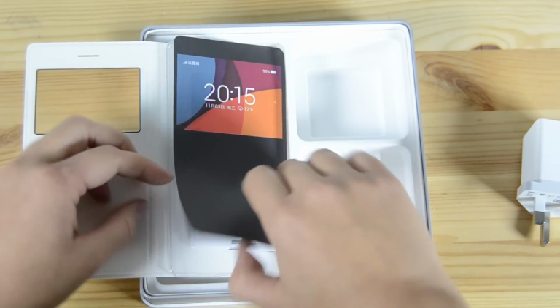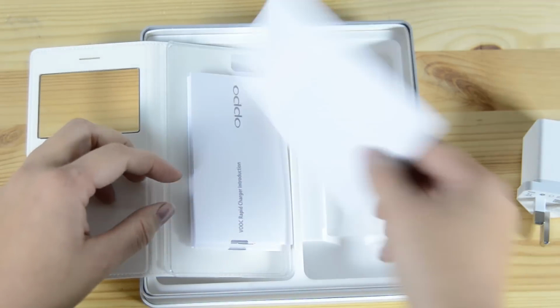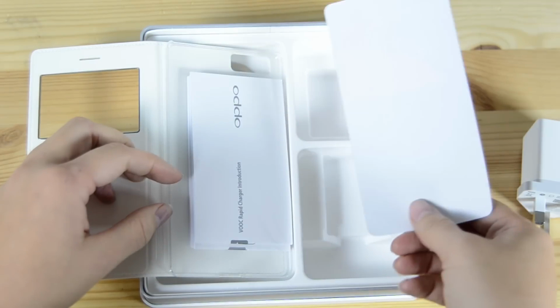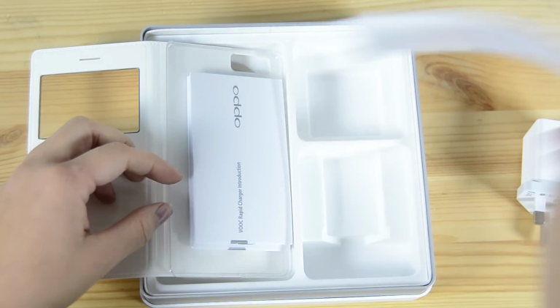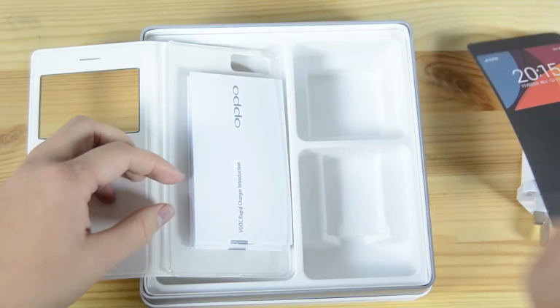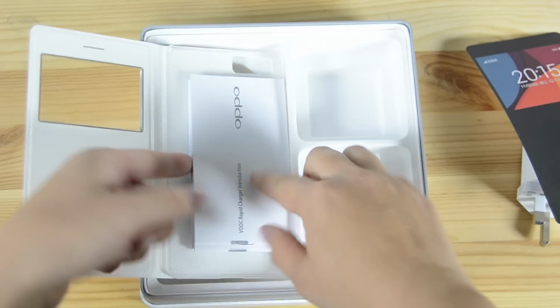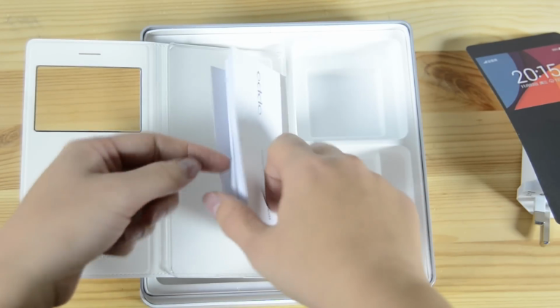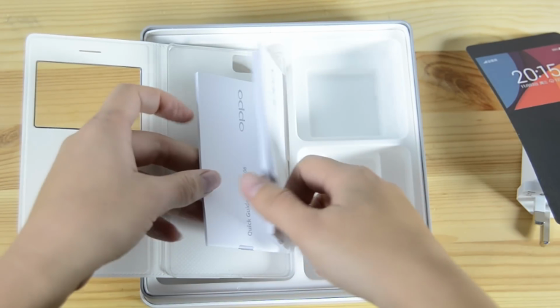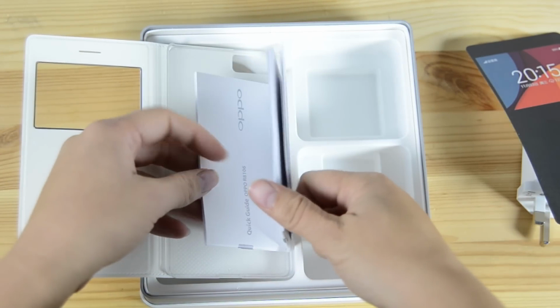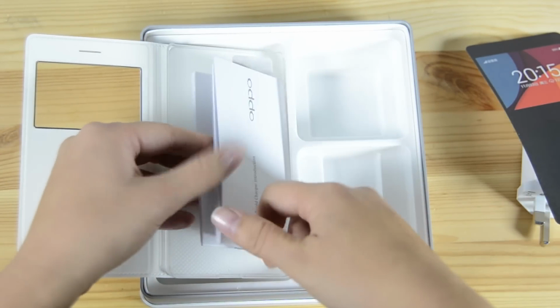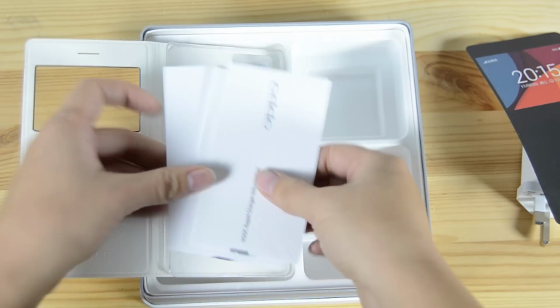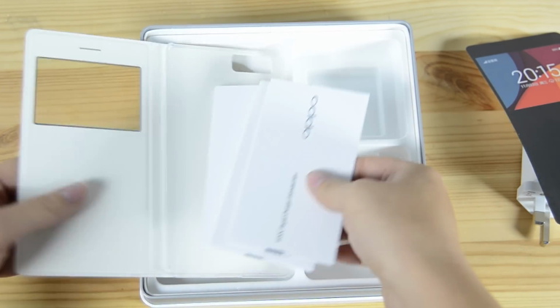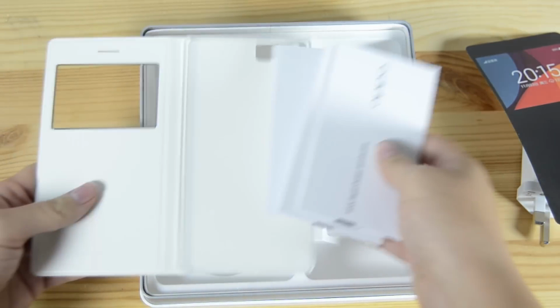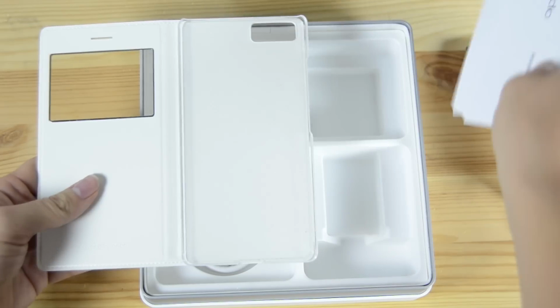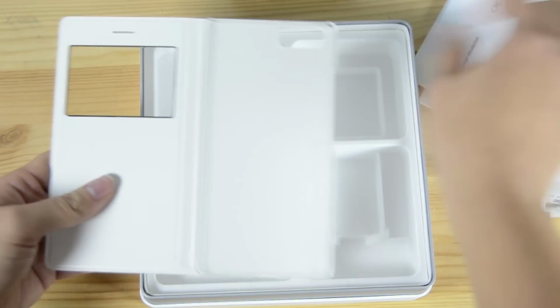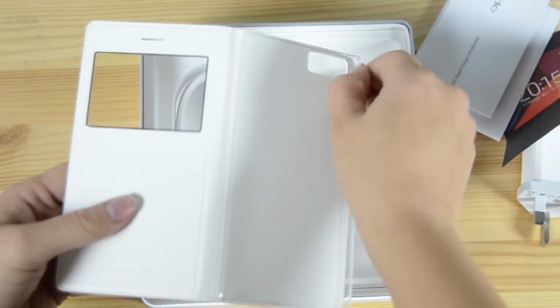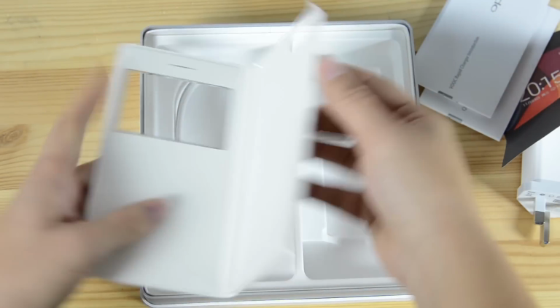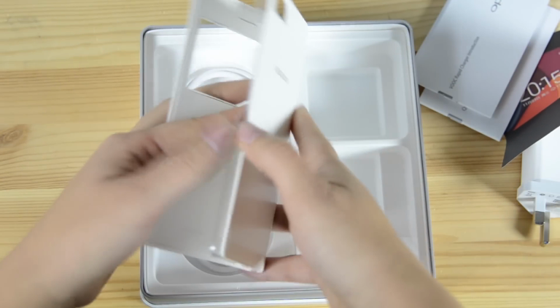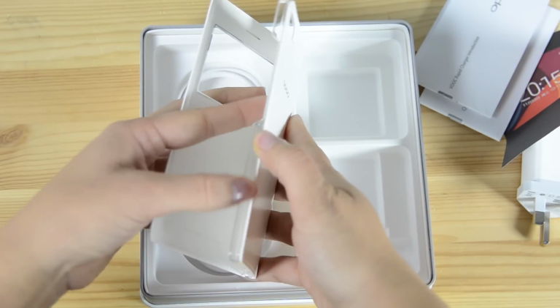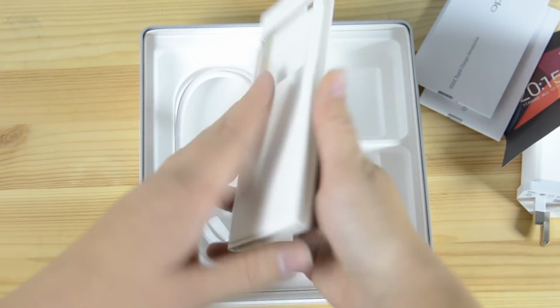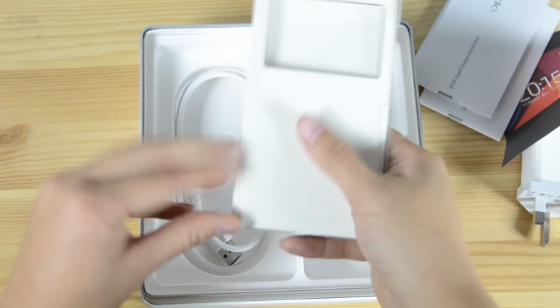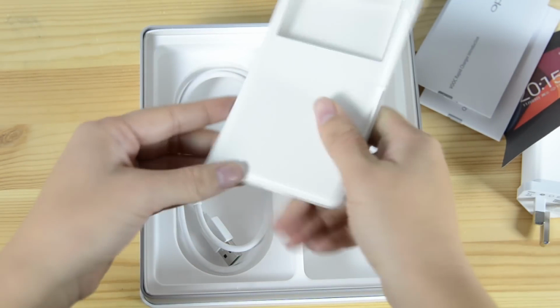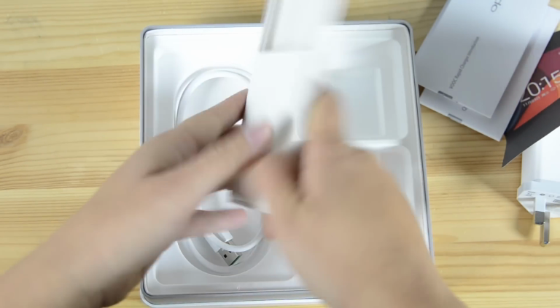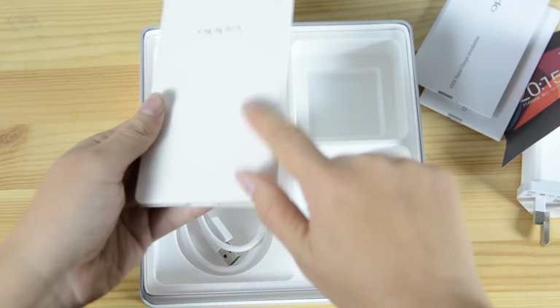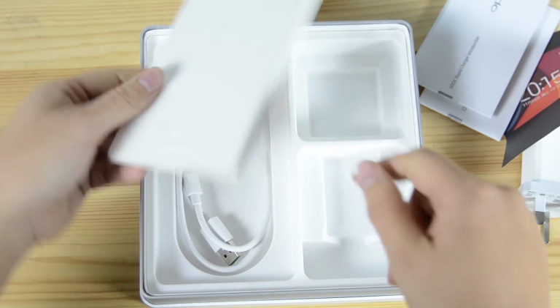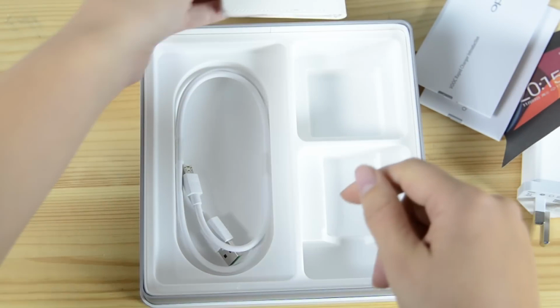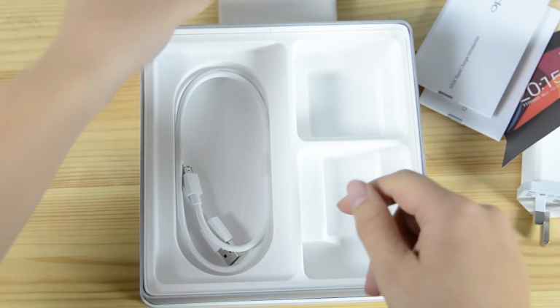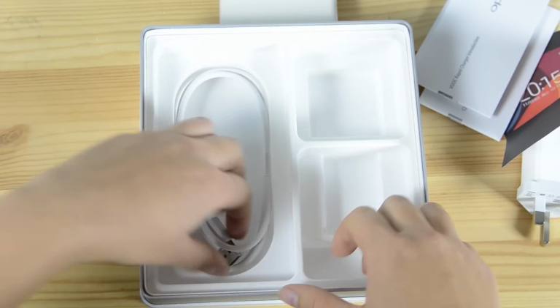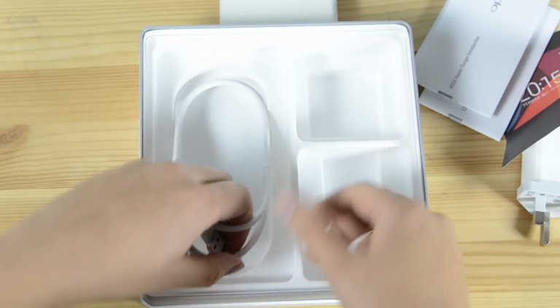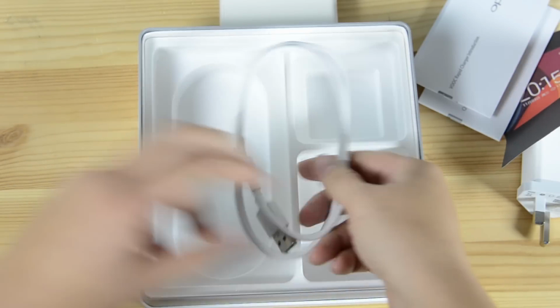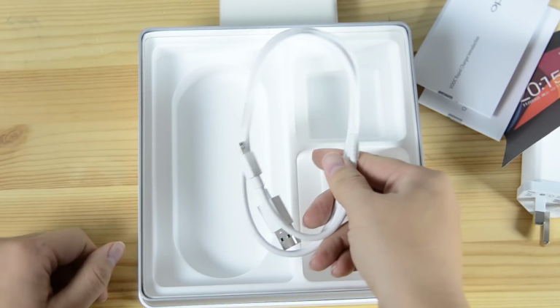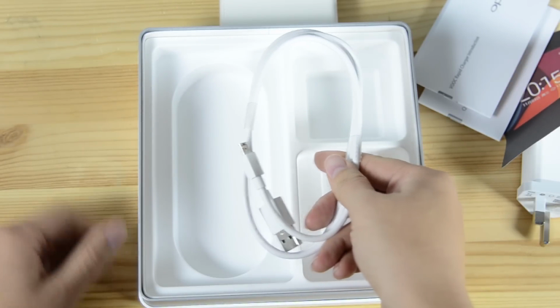Inside the case we have the user manuals. The case looks nice, but that's gonna get dirty real quick though. And then we have a micro USB cable.